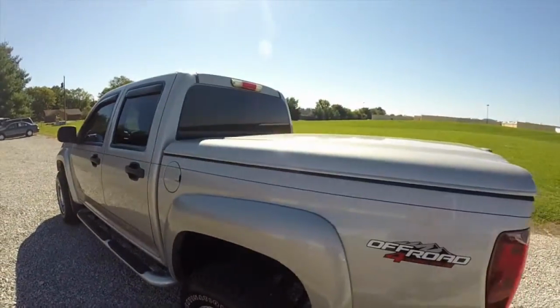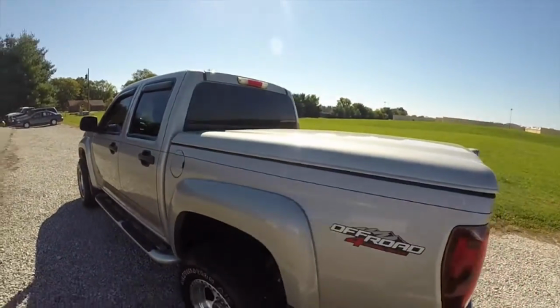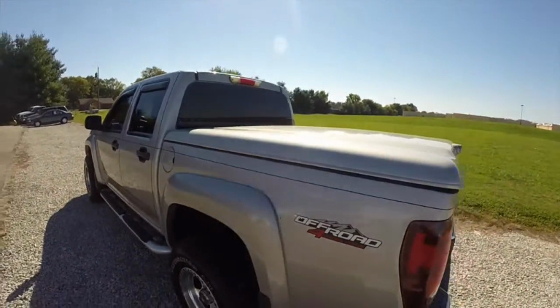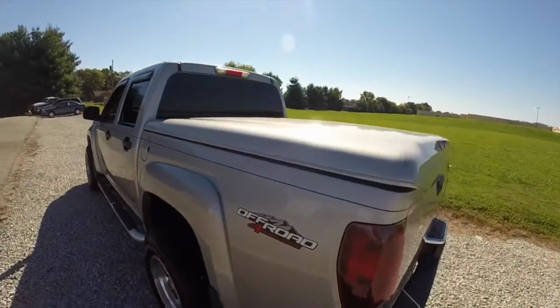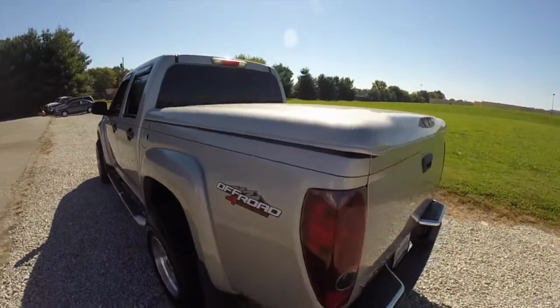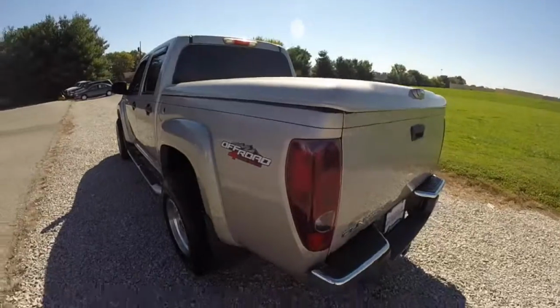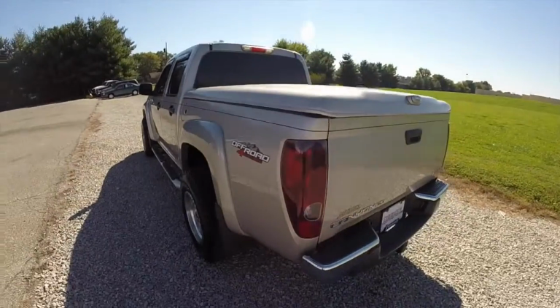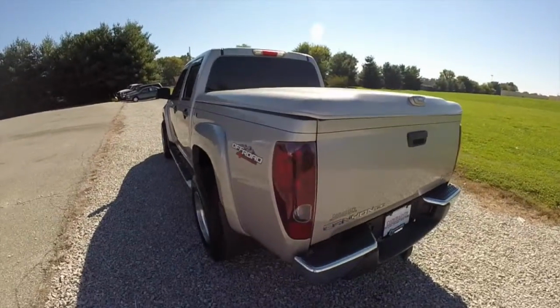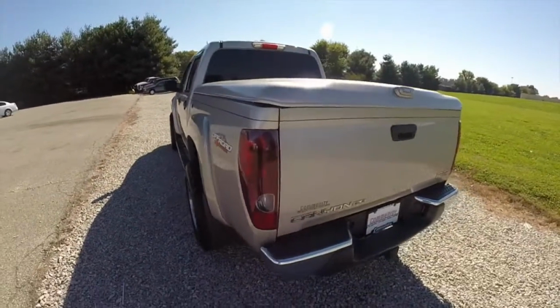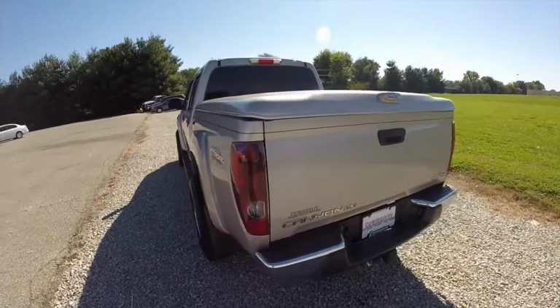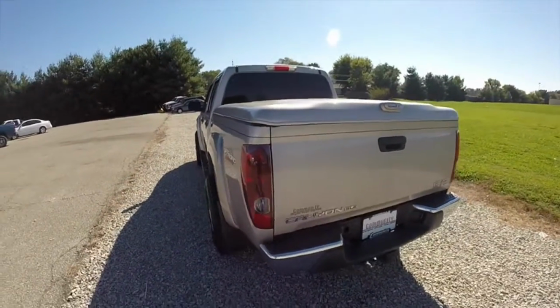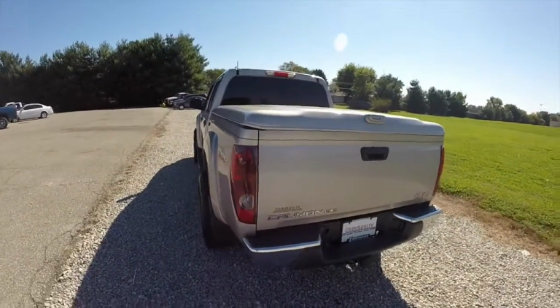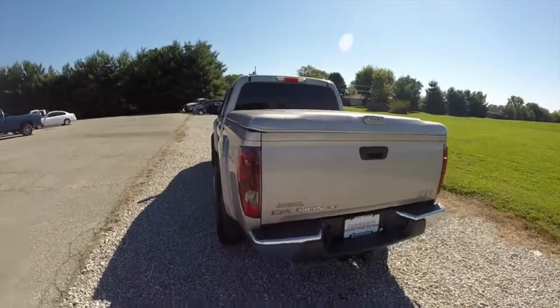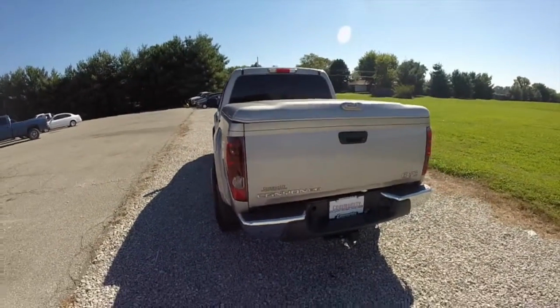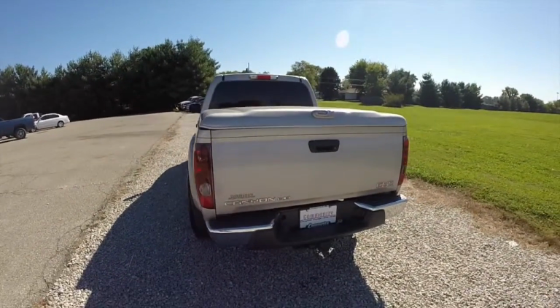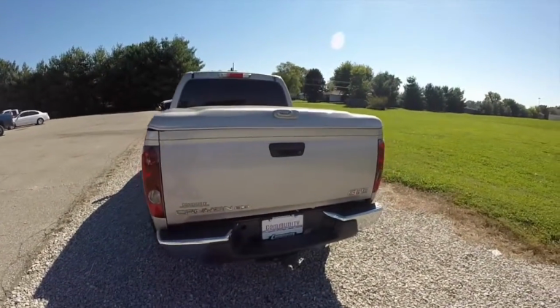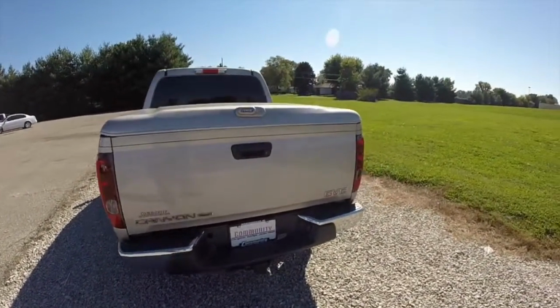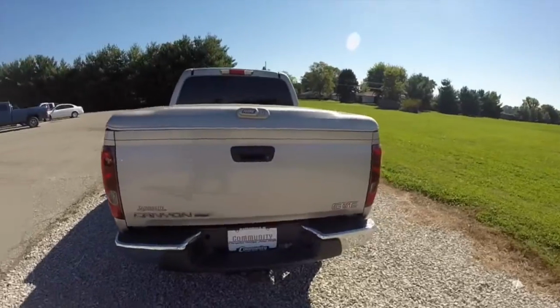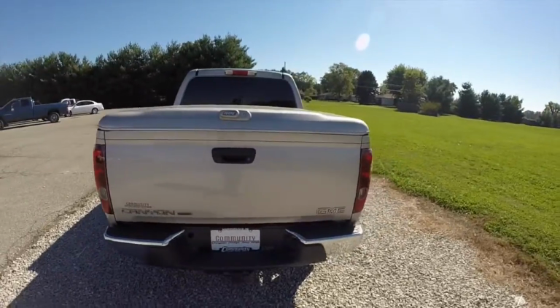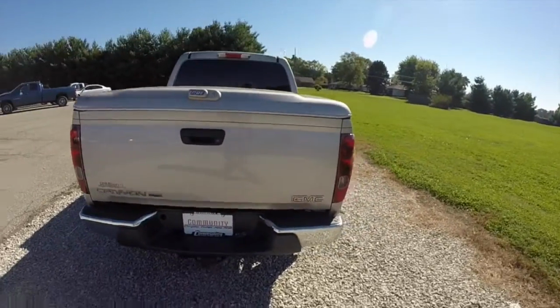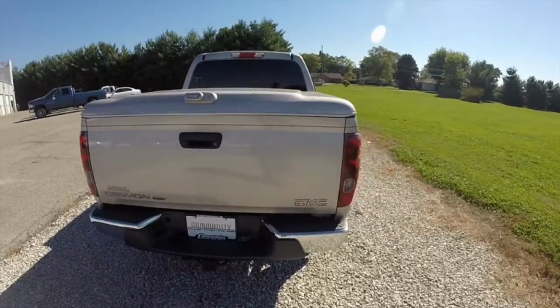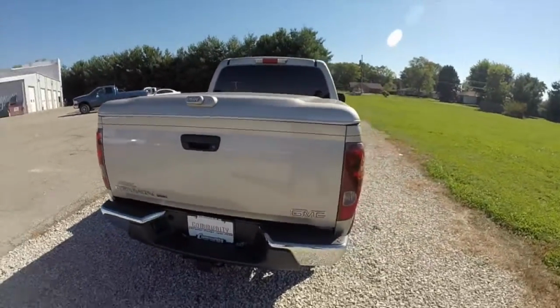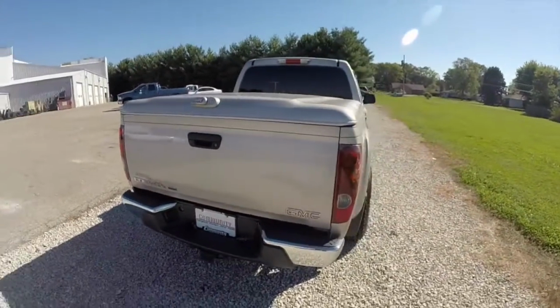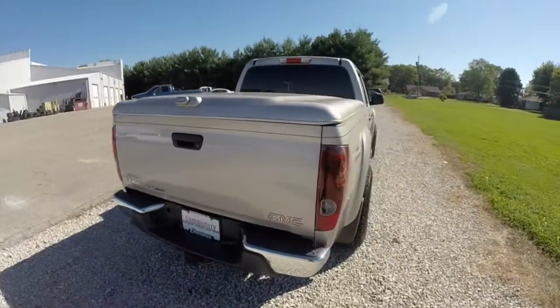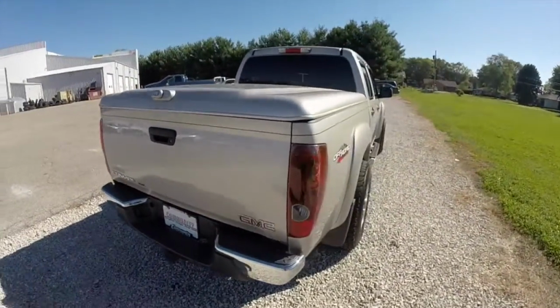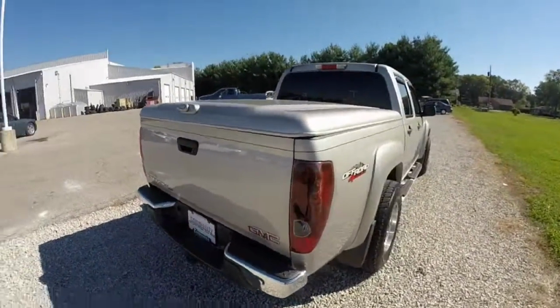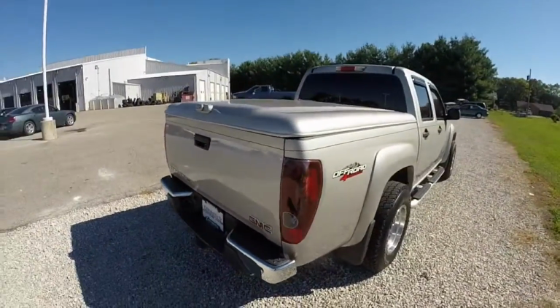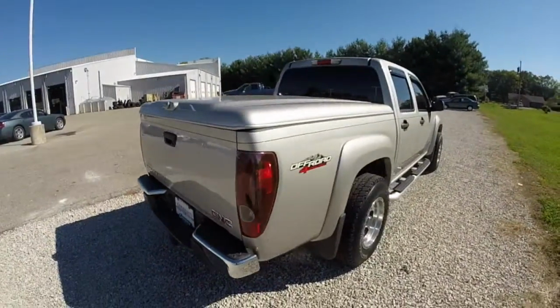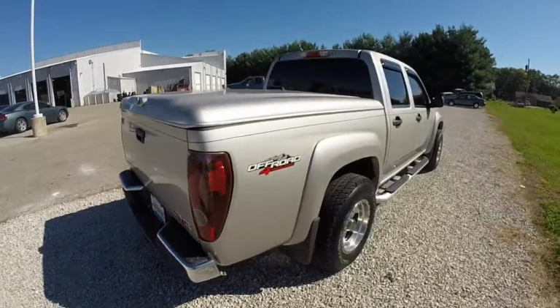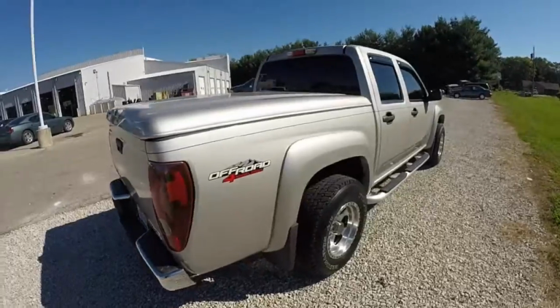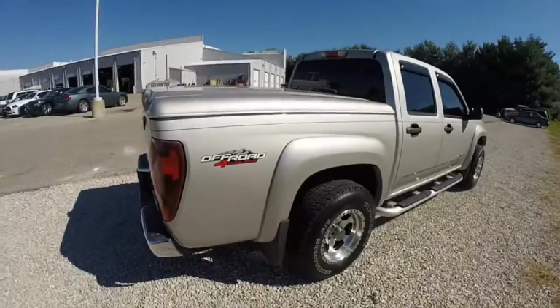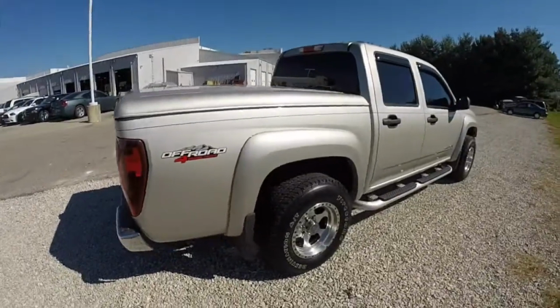A hard tonneau cover. This vehicle is powered by a 3.5 liter inline five-cylinder engine with a four-speed automatic transmission. It is a four-wheel drive.